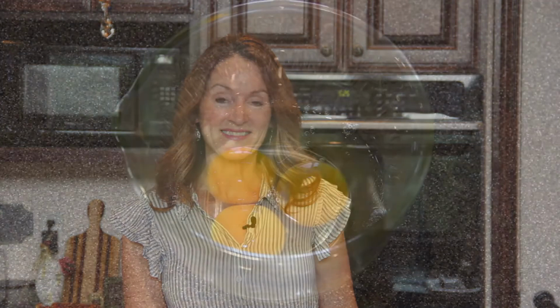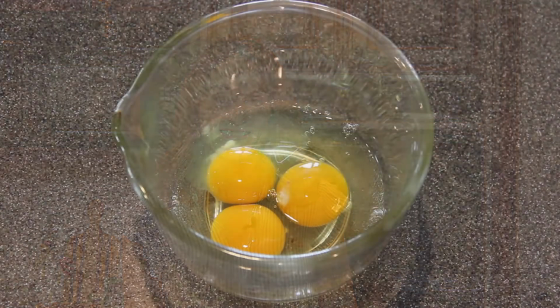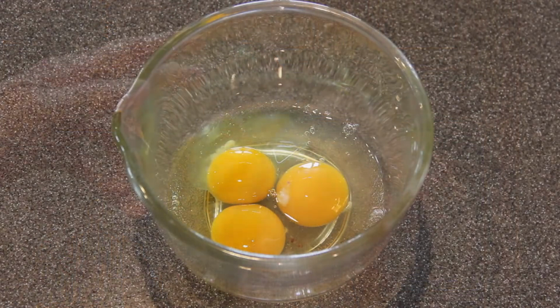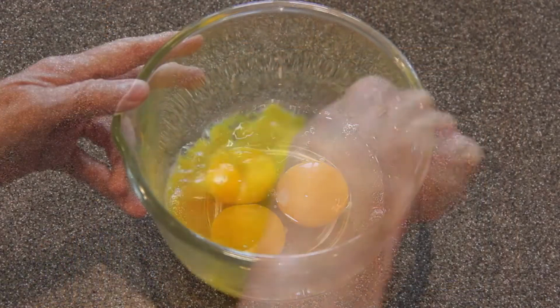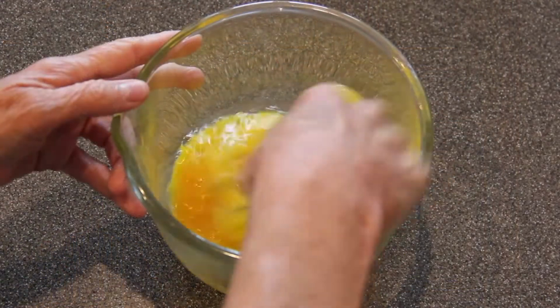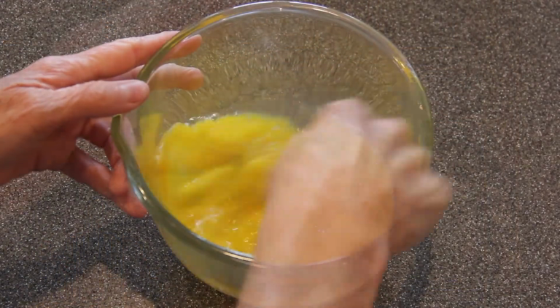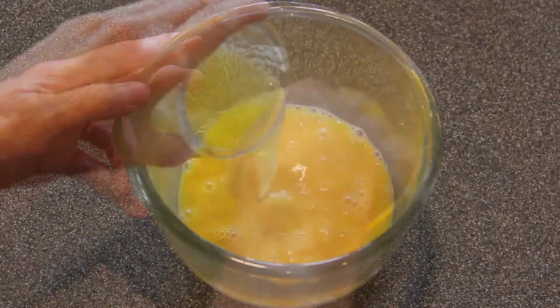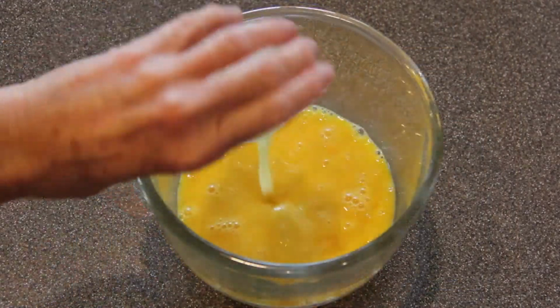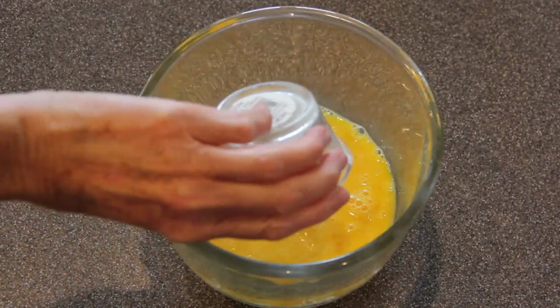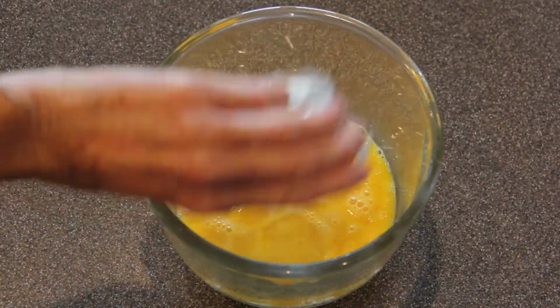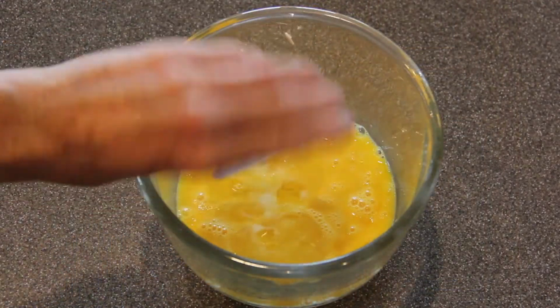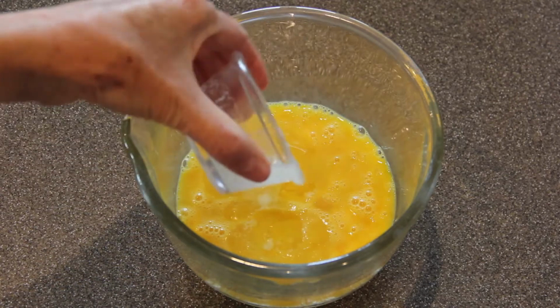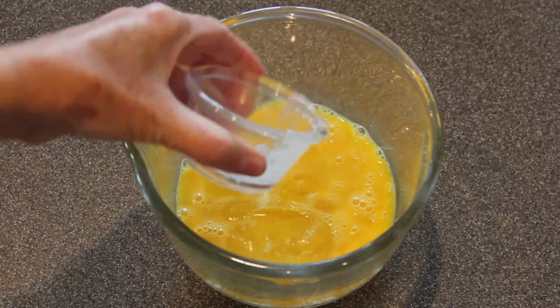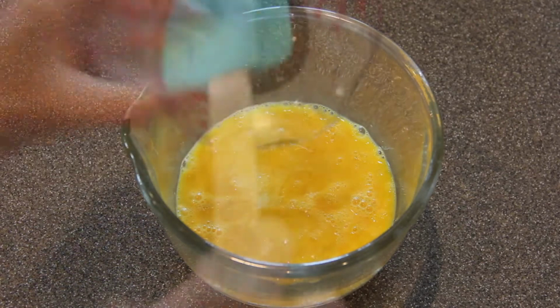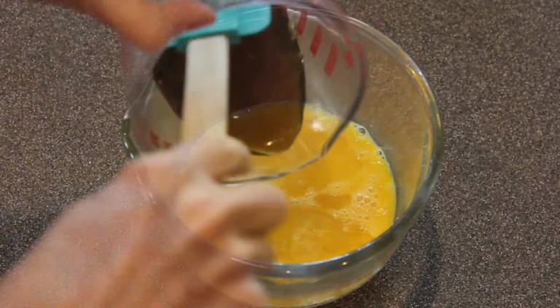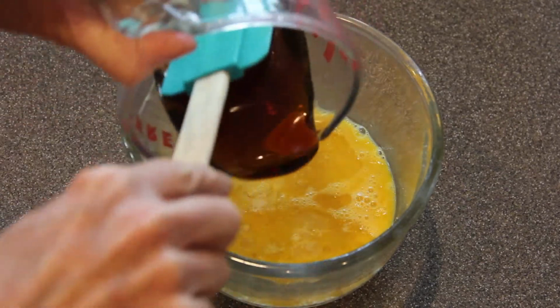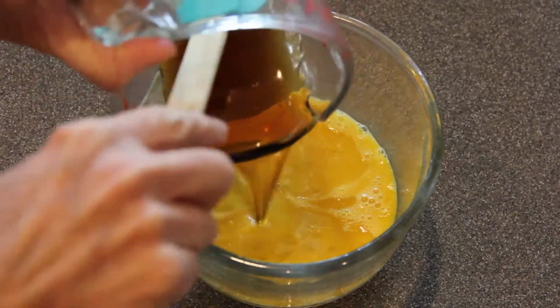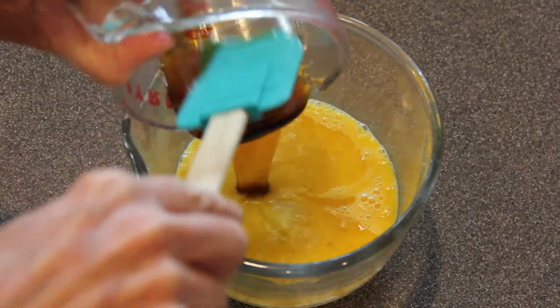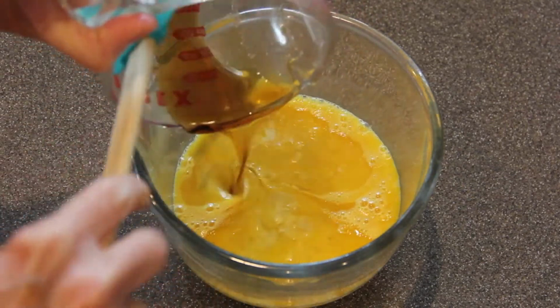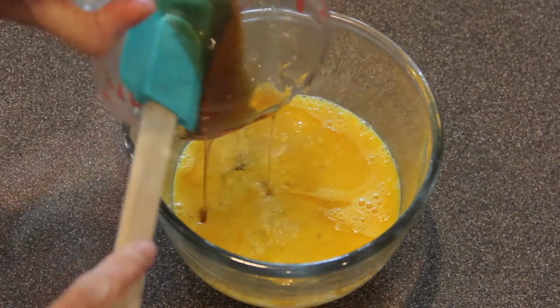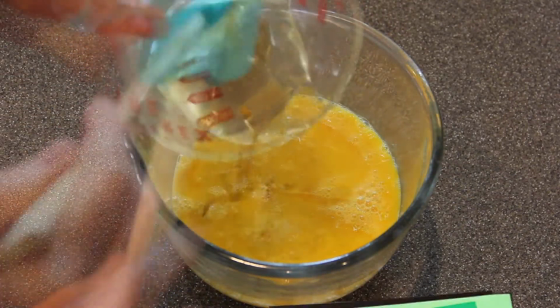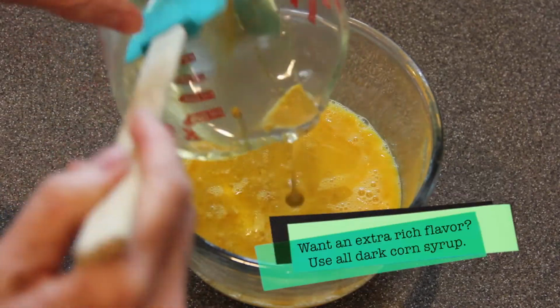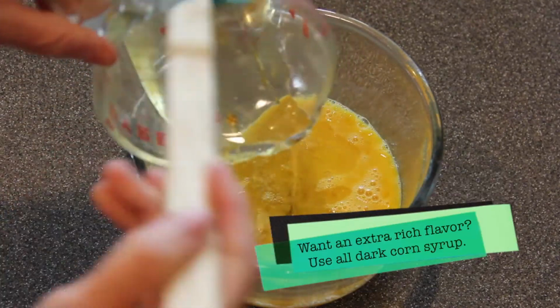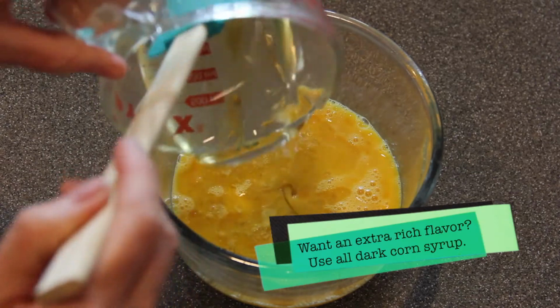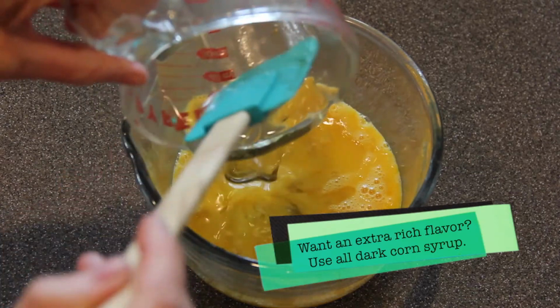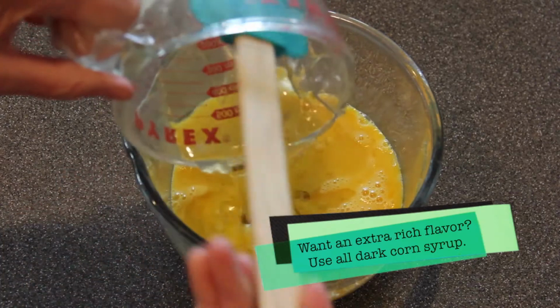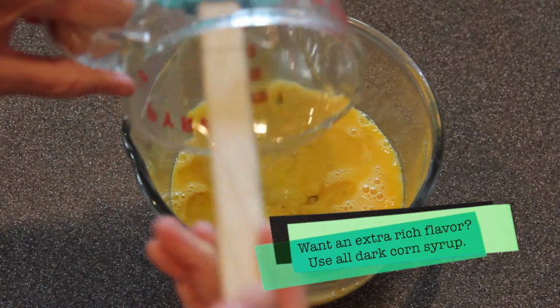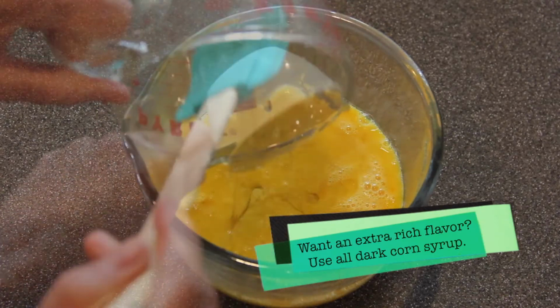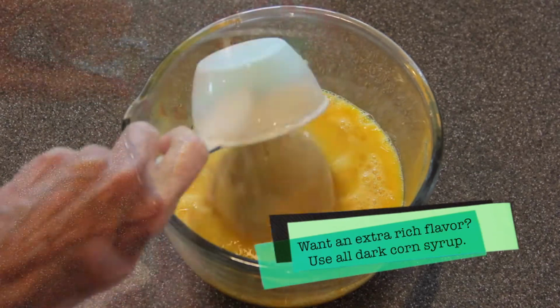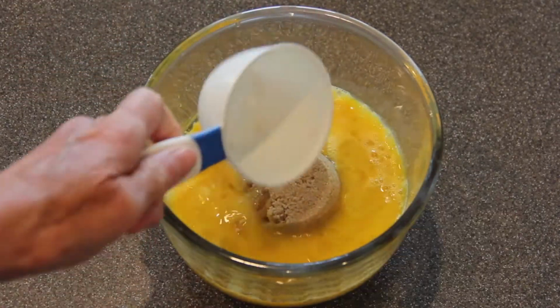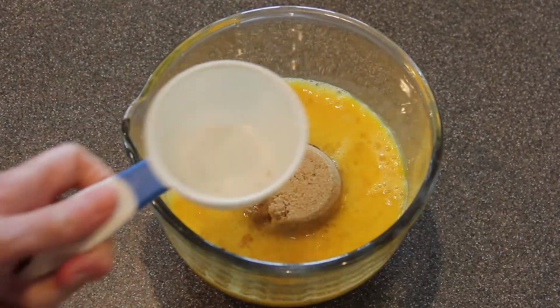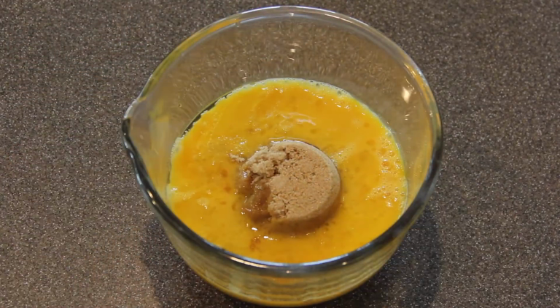In a bowl, beat three eggs. Add three tablespoons of melted butter, a half cup of dark corn syrup, a half cup of light corn syrup, and a half cup of brown sugar.